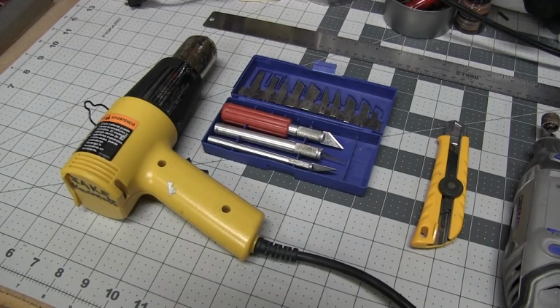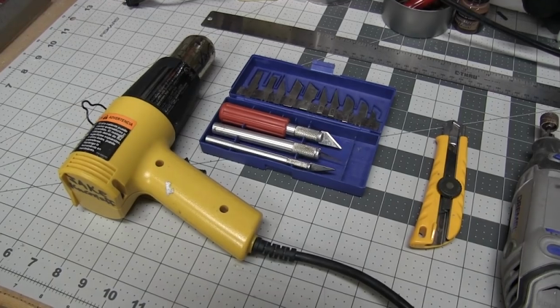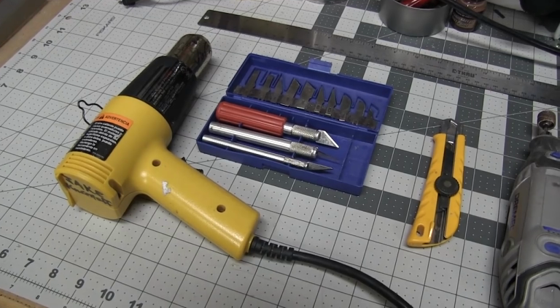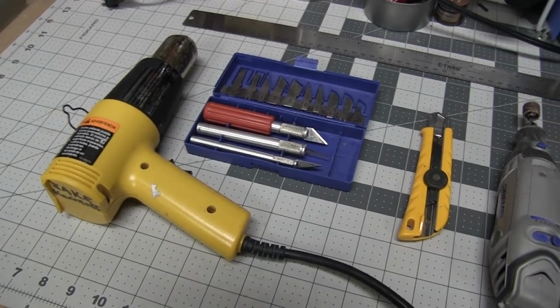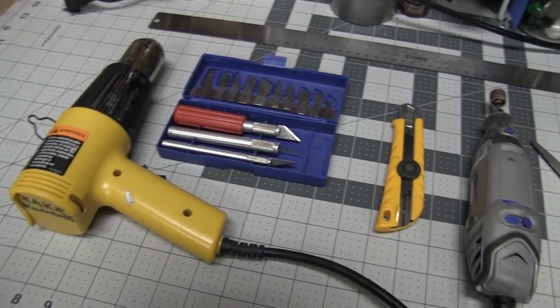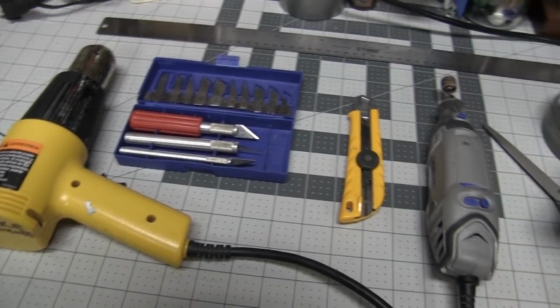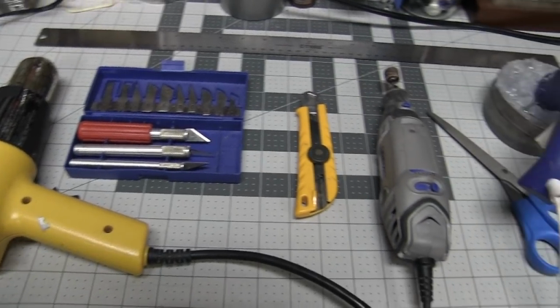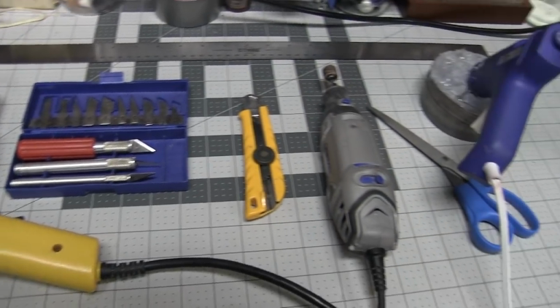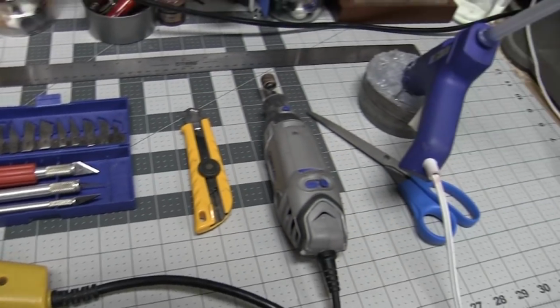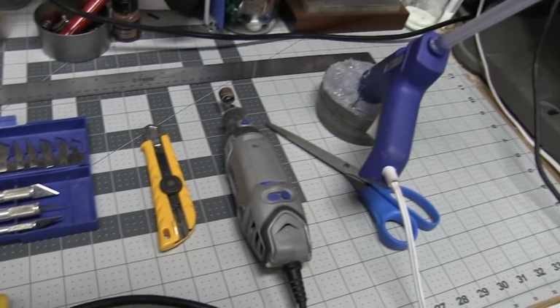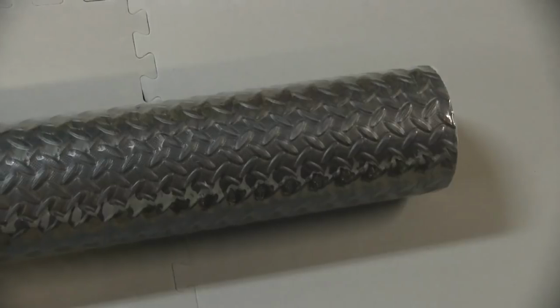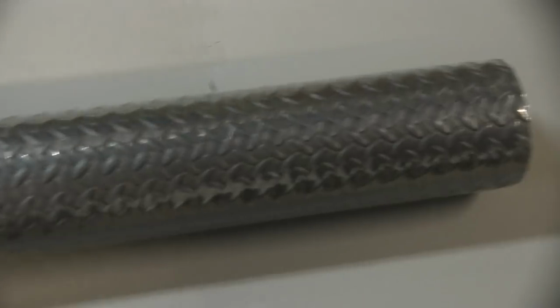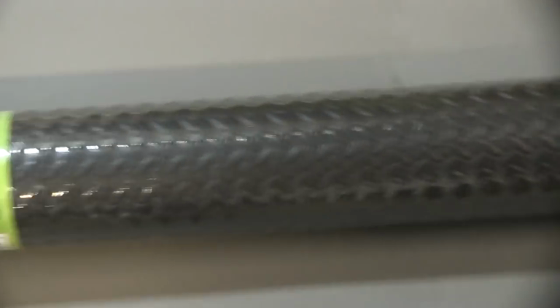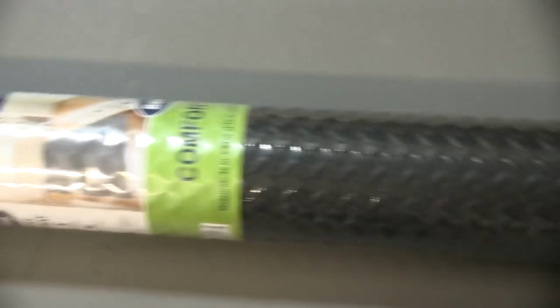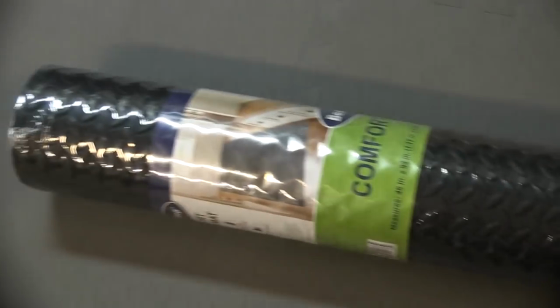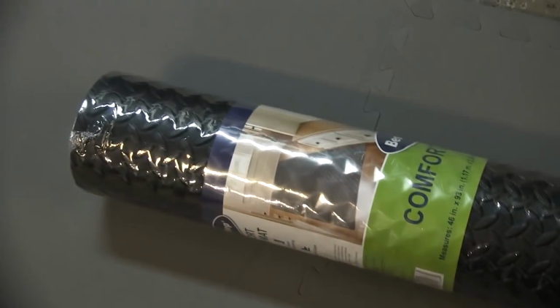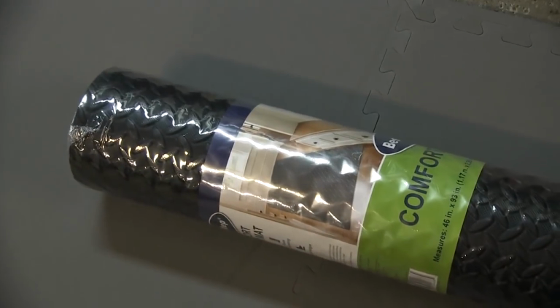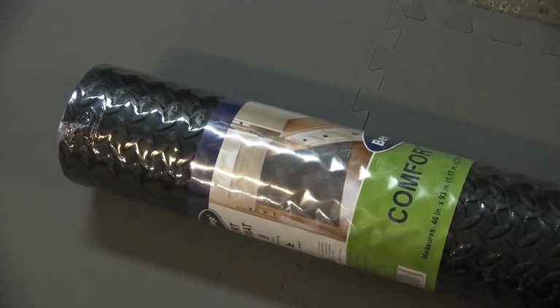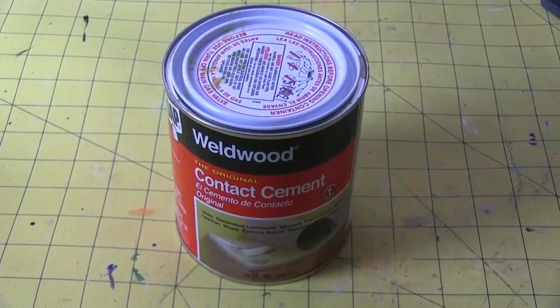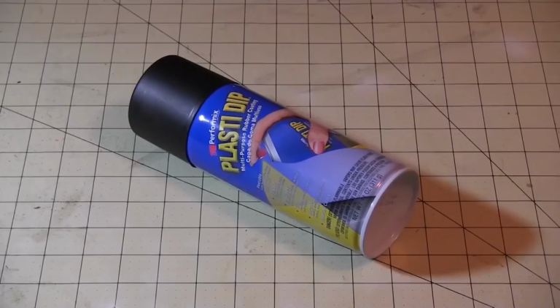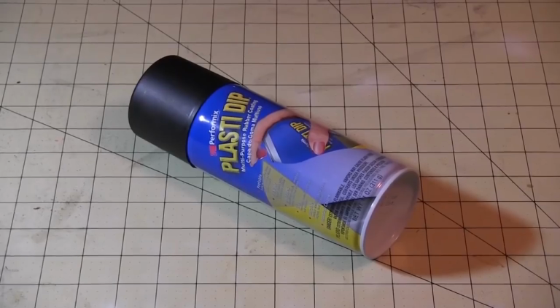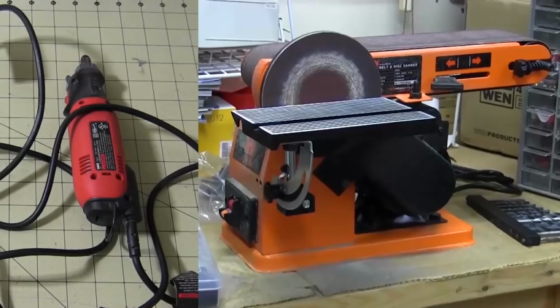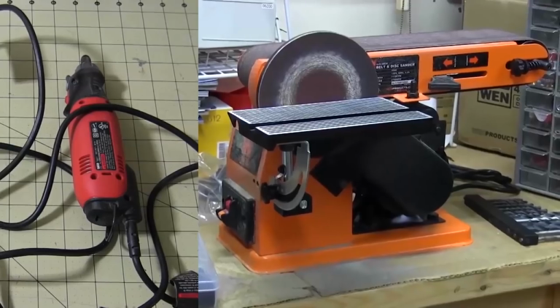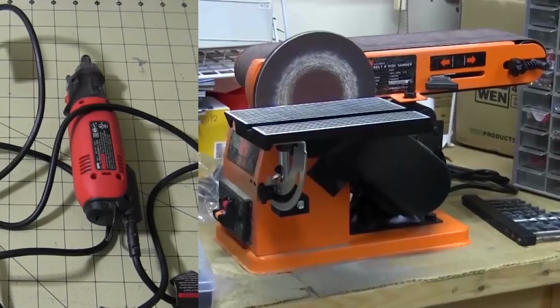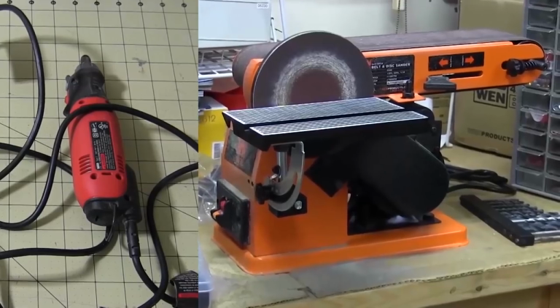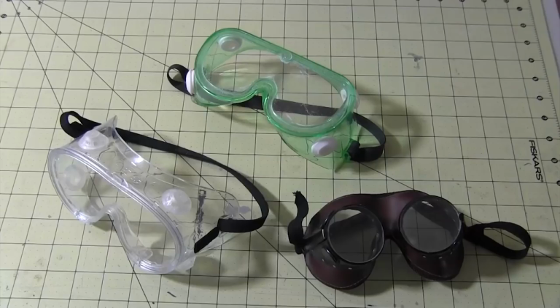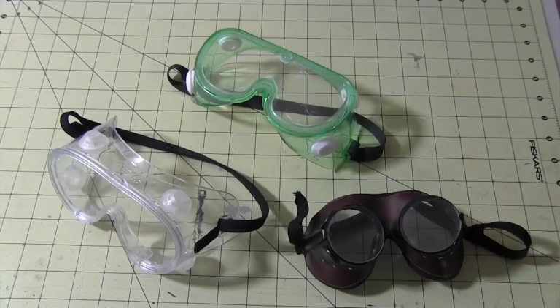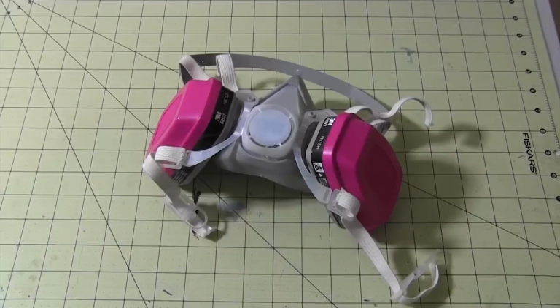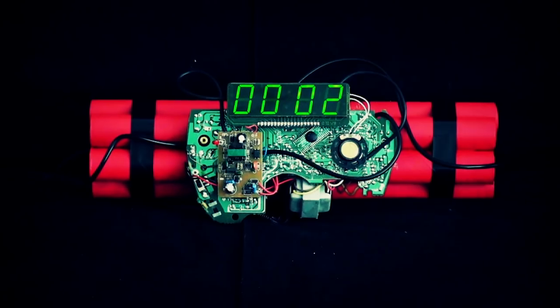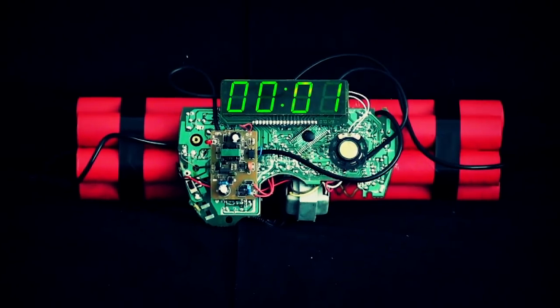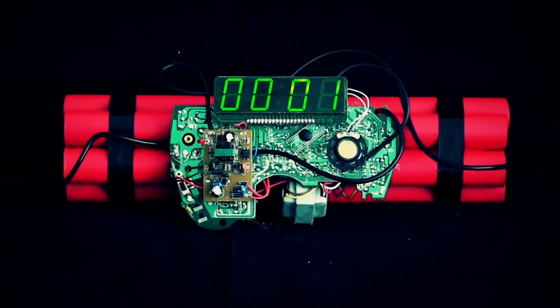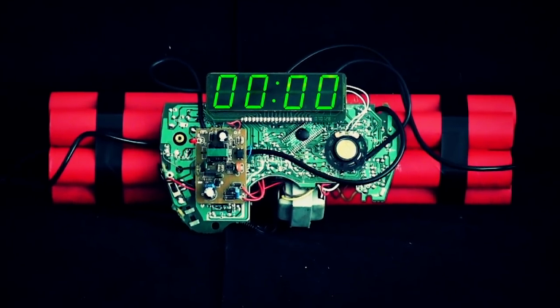For this build I use these standard prop making tools, these materials, these sanding implements, and these safety gear — or you'll die.